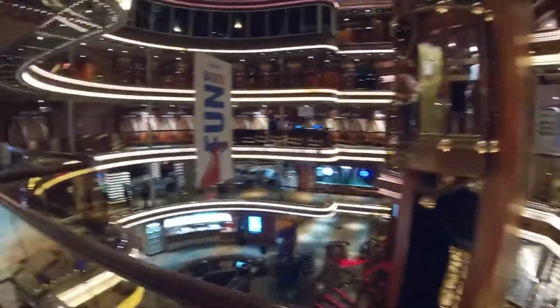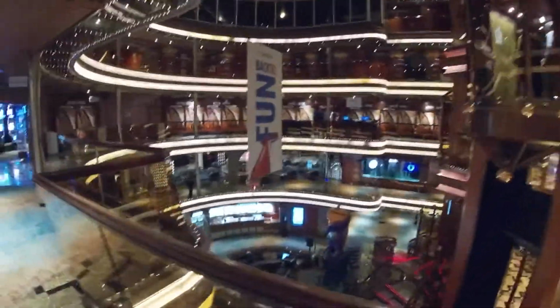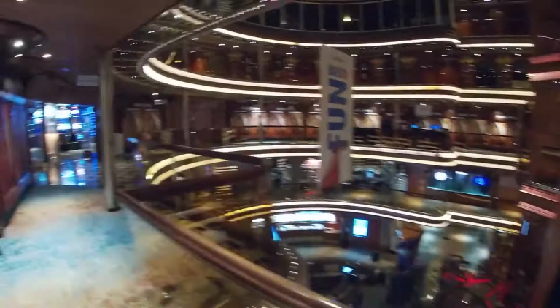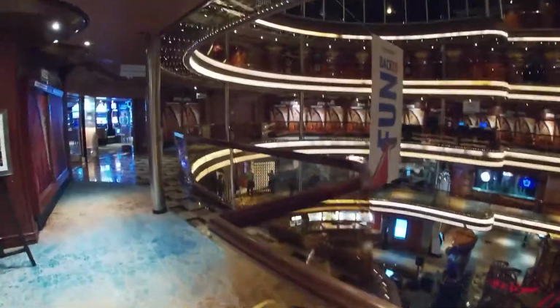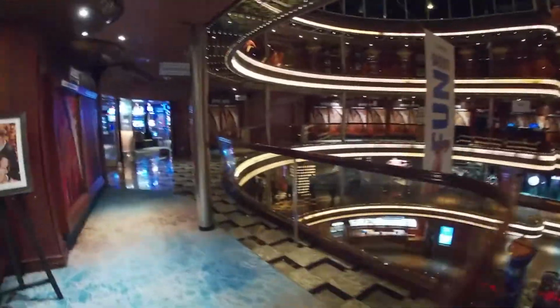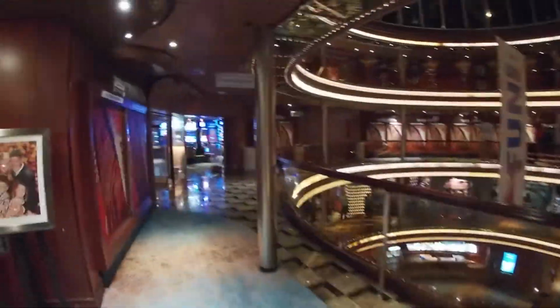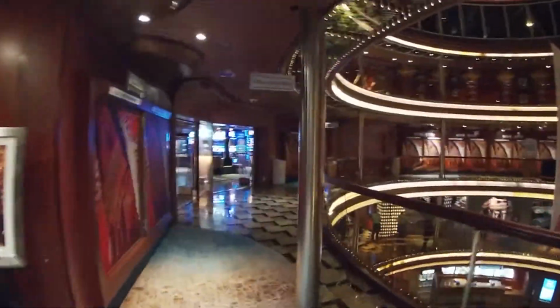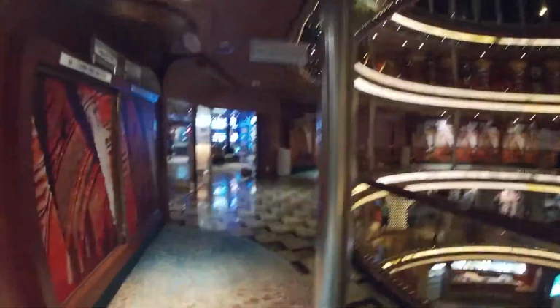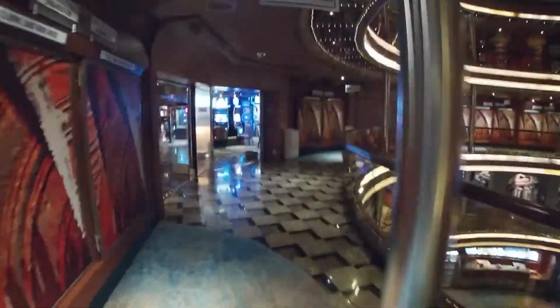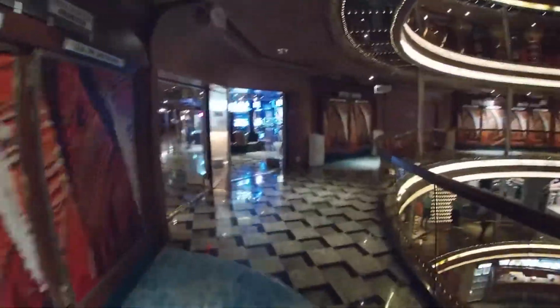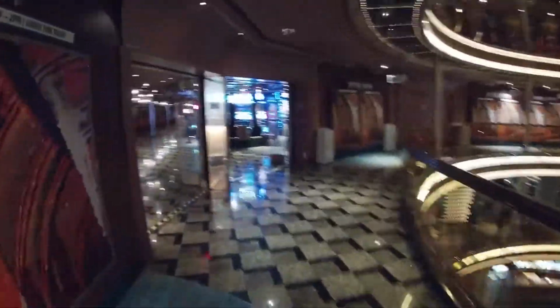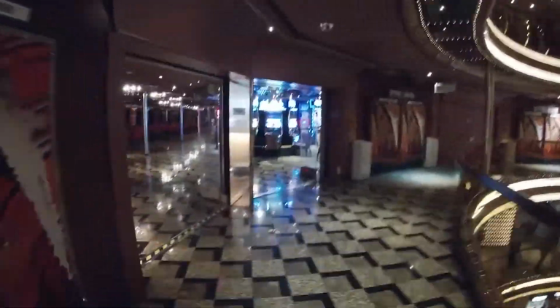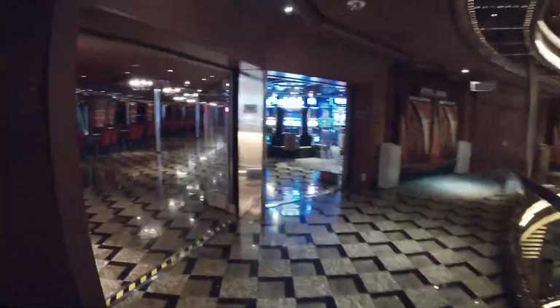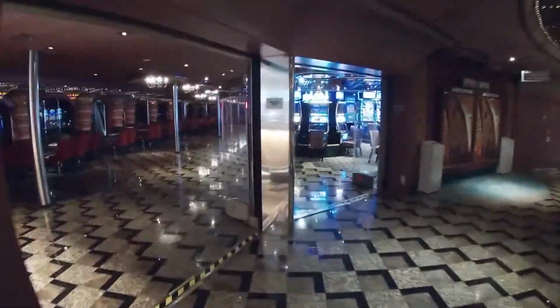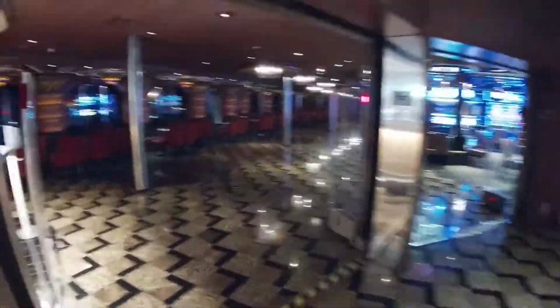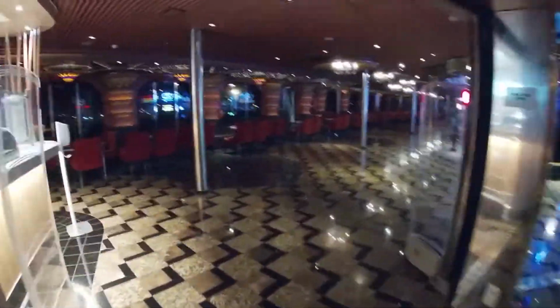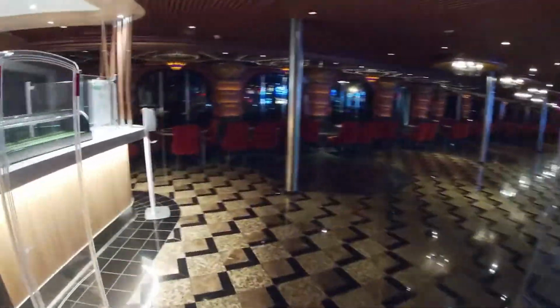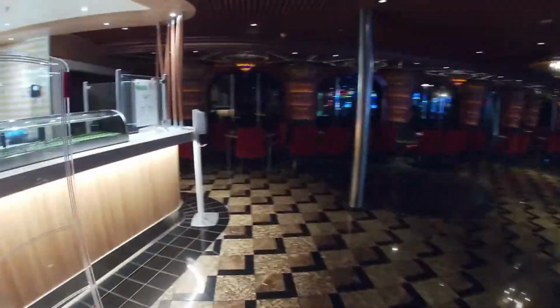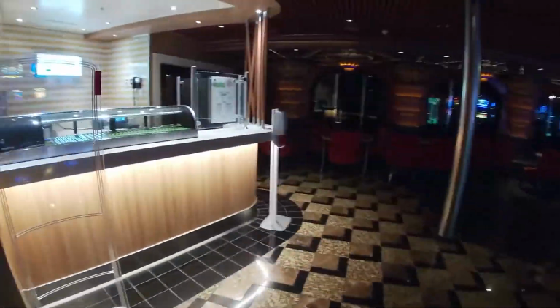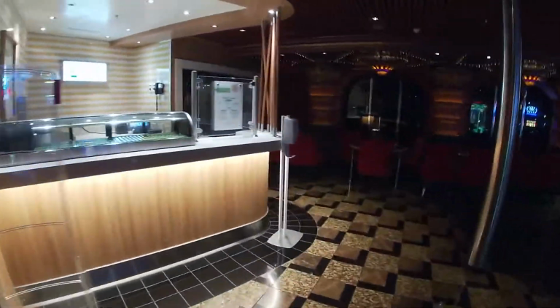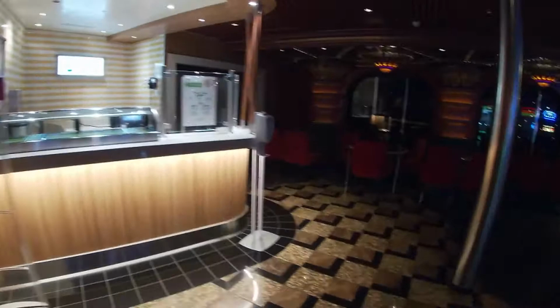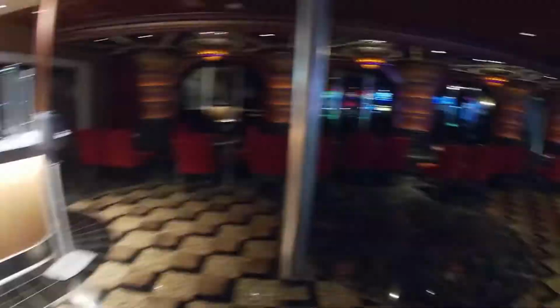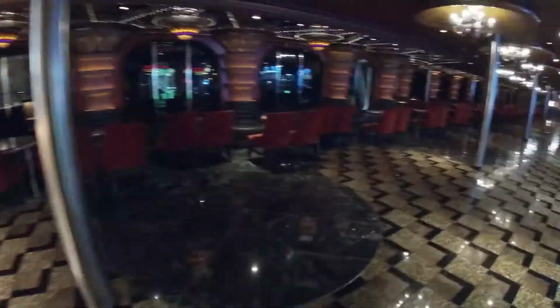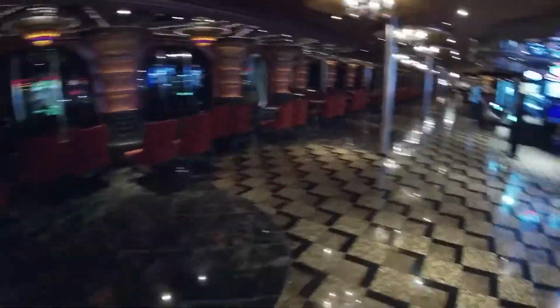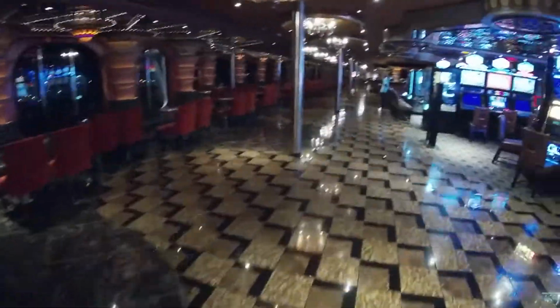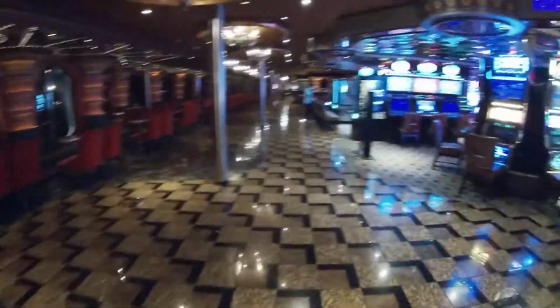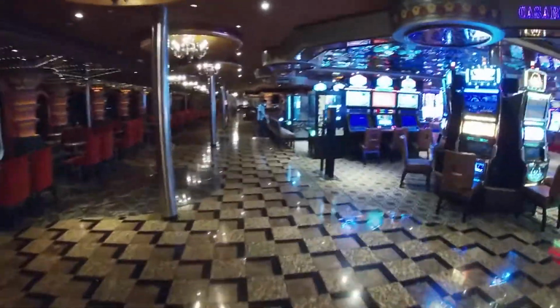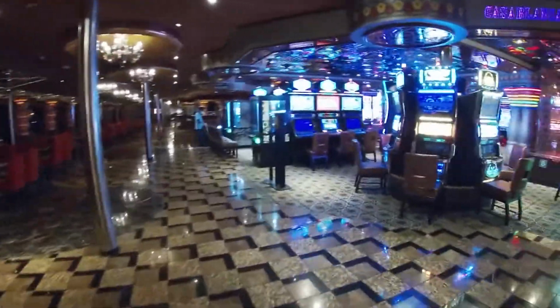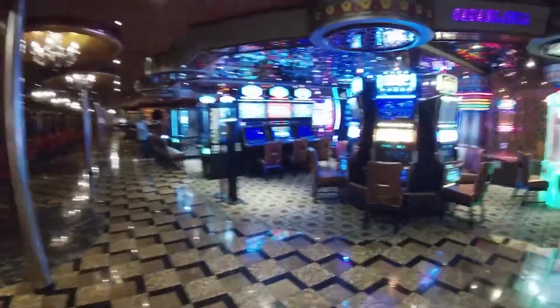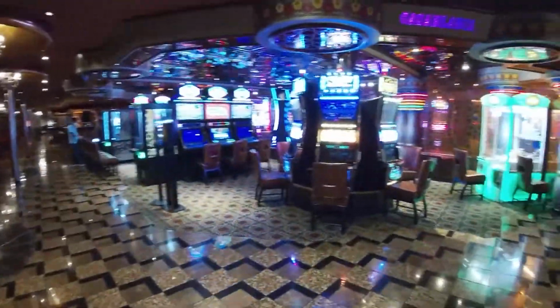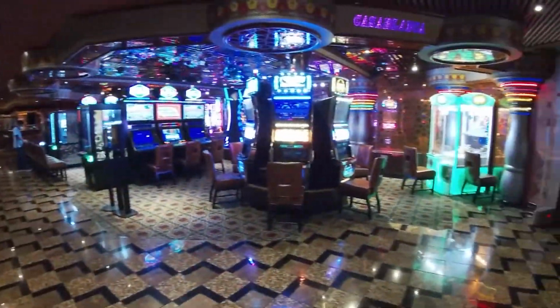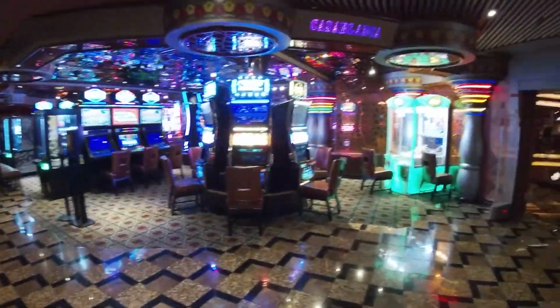Here's that atrium area again — it kind of gives me Willy Wonka-ish vibes a bit. This is a sushi place where you can pay extra. The casino is here as well.